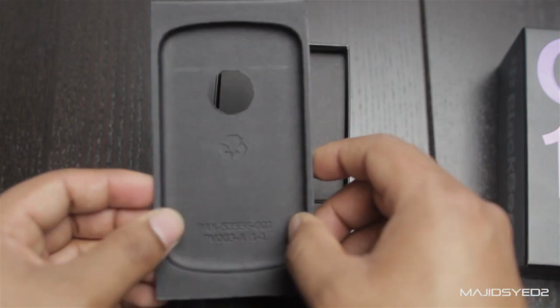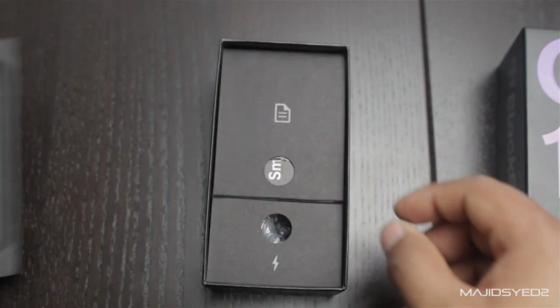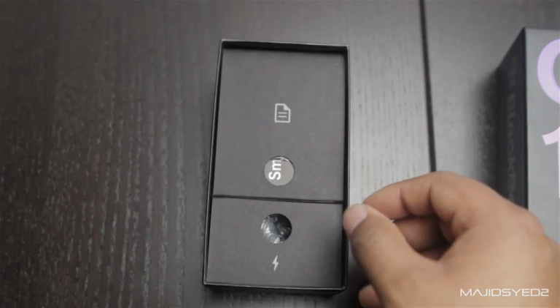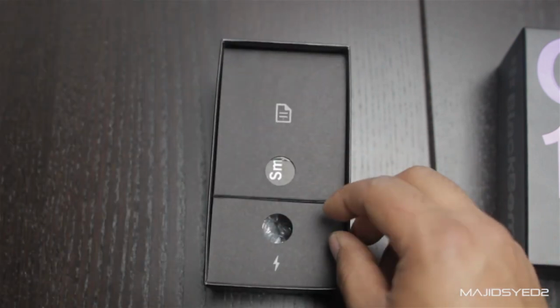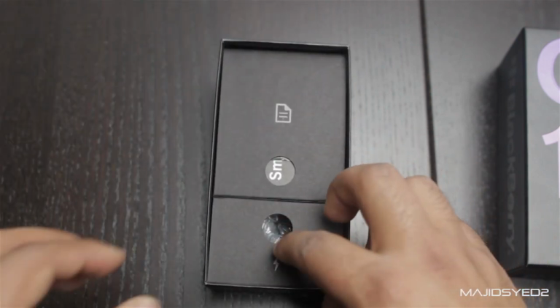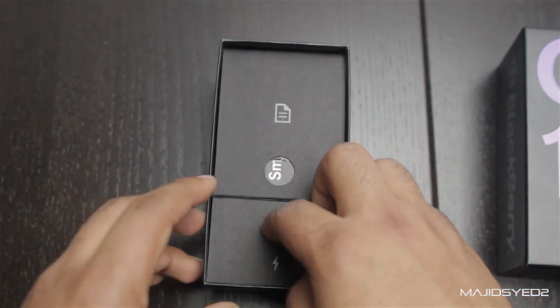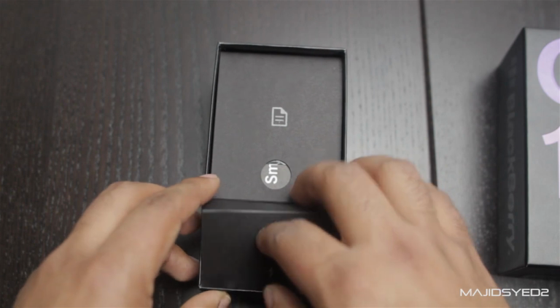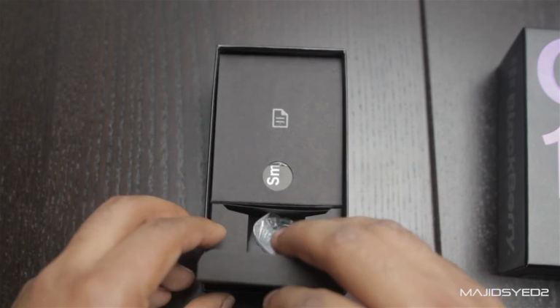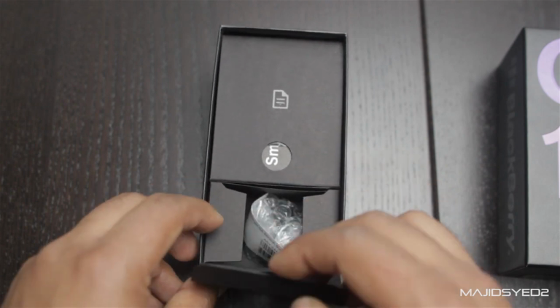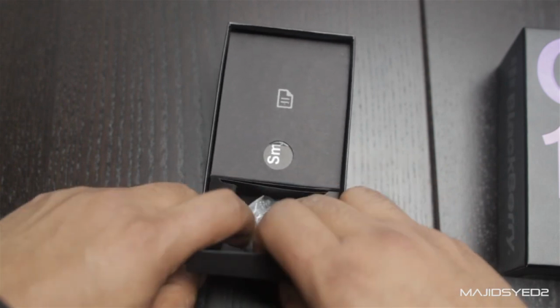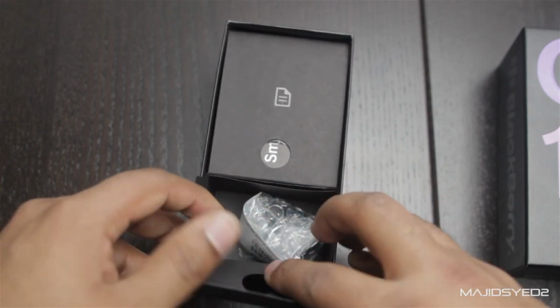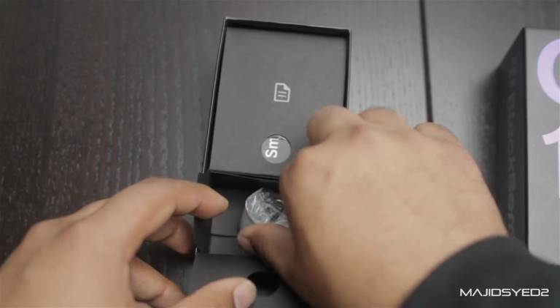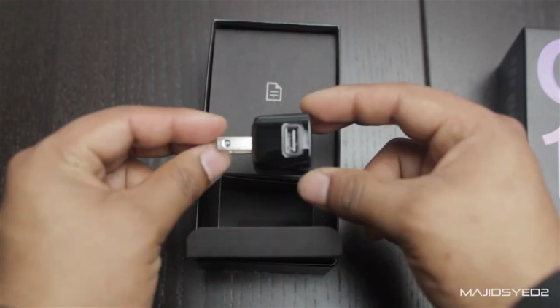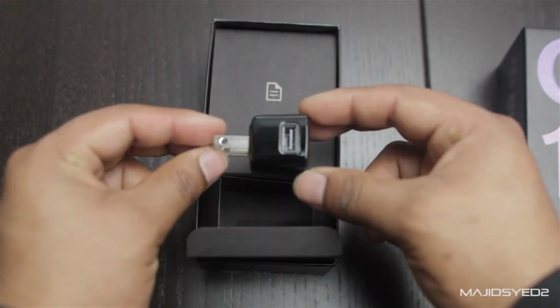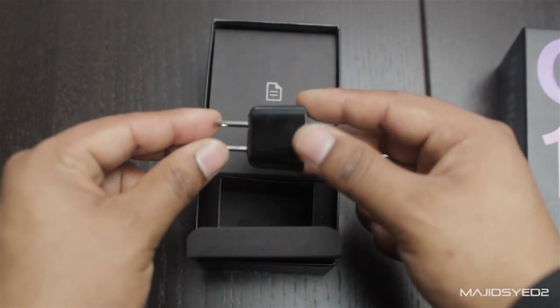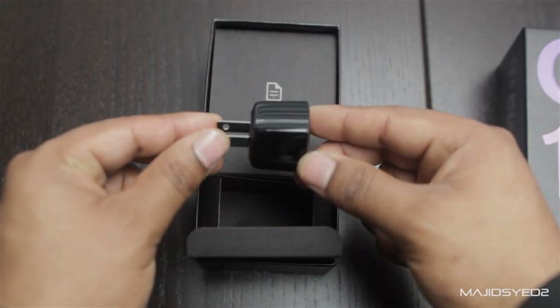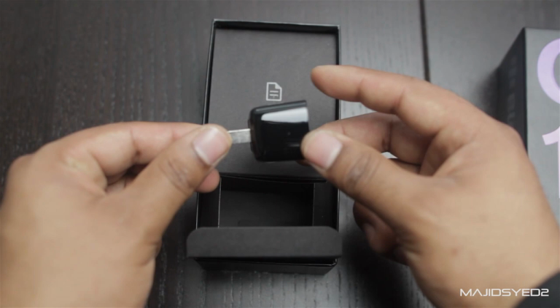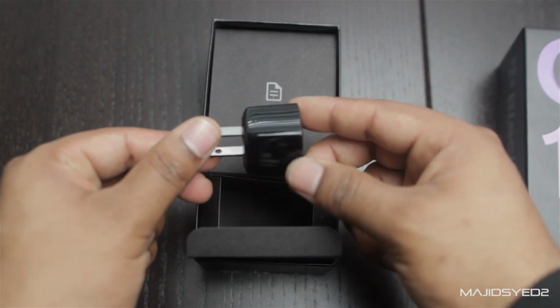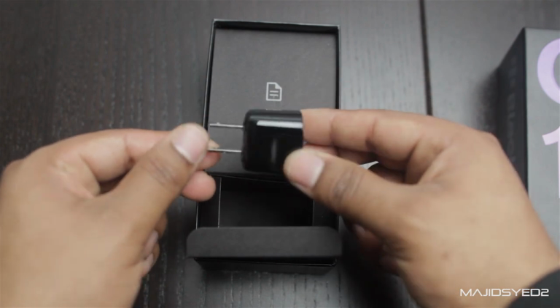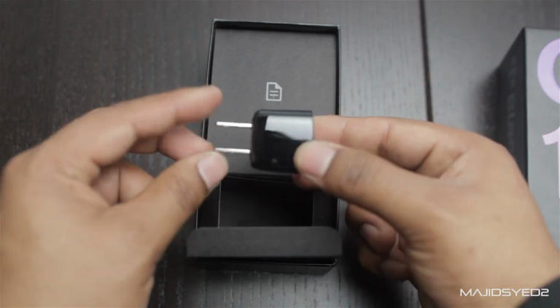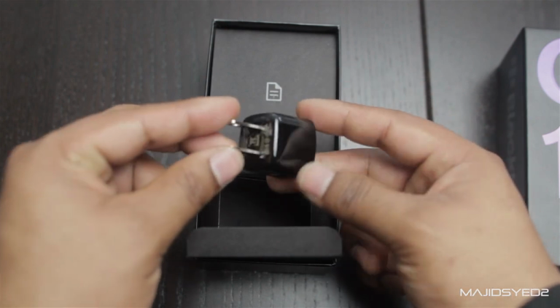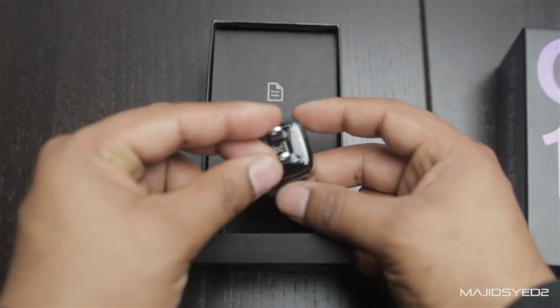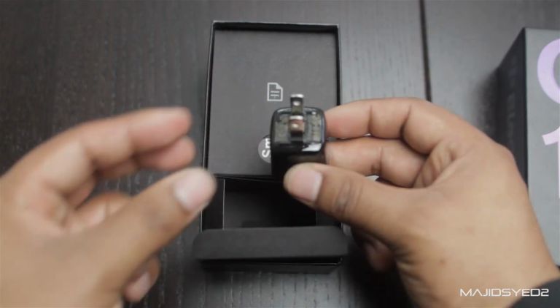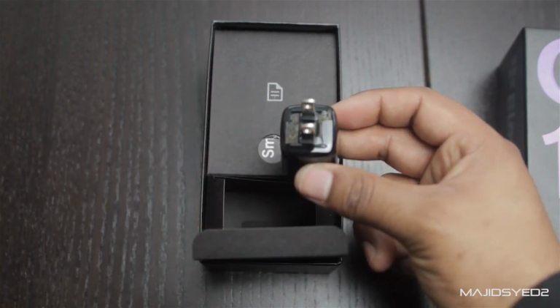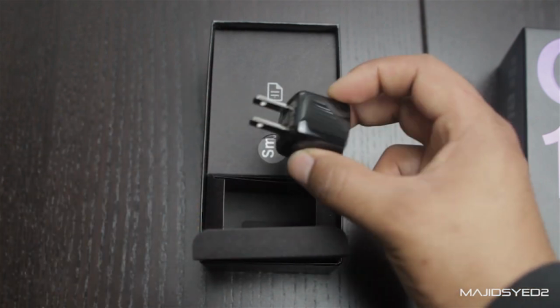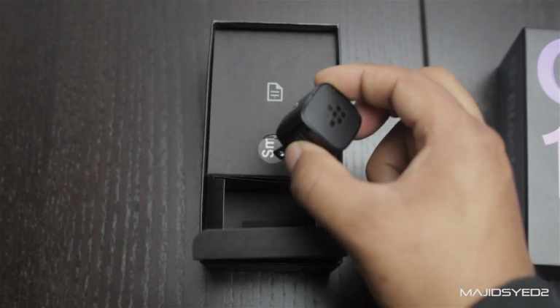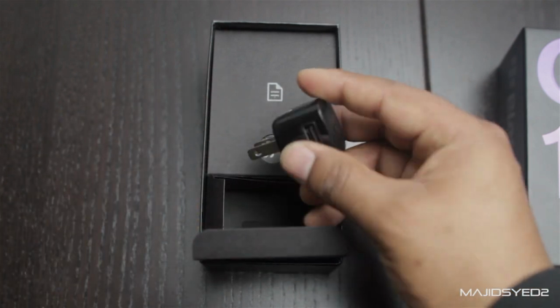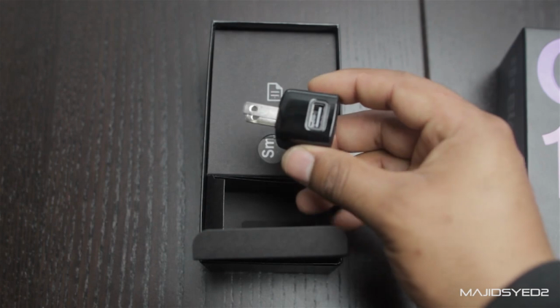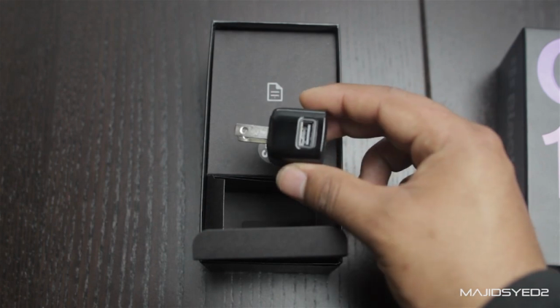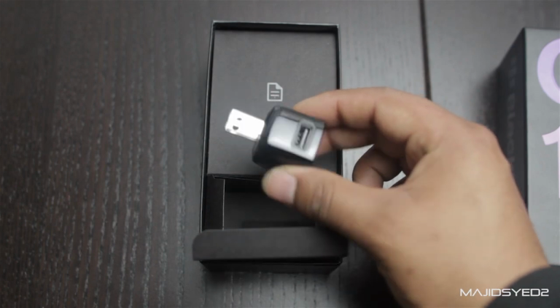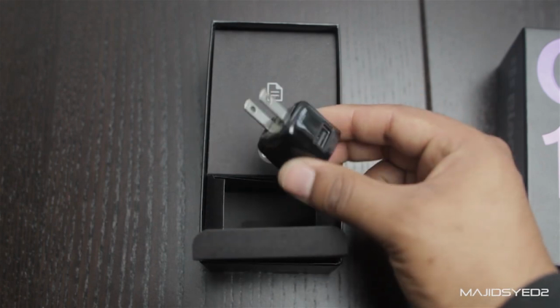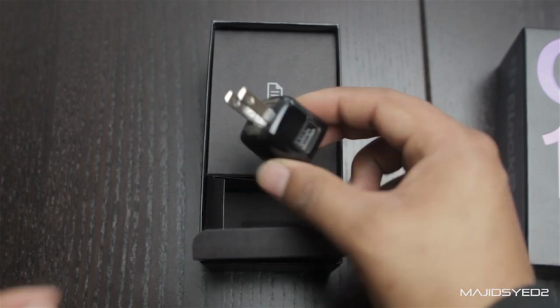So take off the top layers. In here you have the power adapter — it's just a pretty generic power adapter that you've been accustomed to from BlackBerry. It's a nice little size and has a USB port so you can plug in your cable.